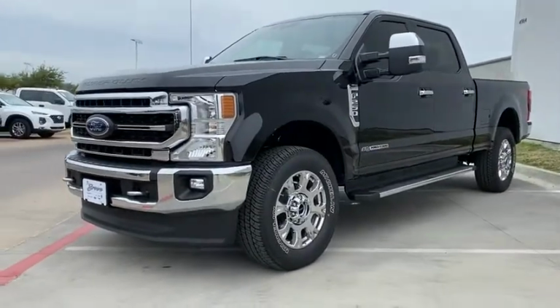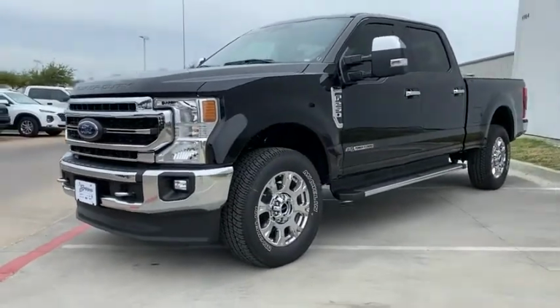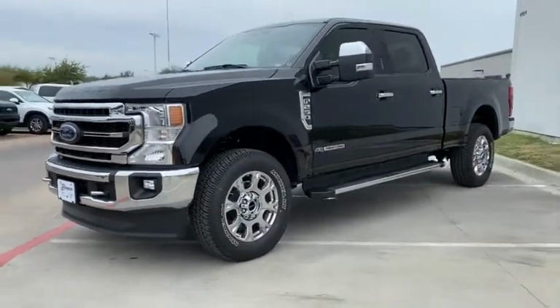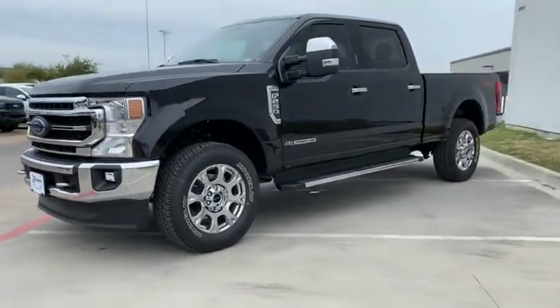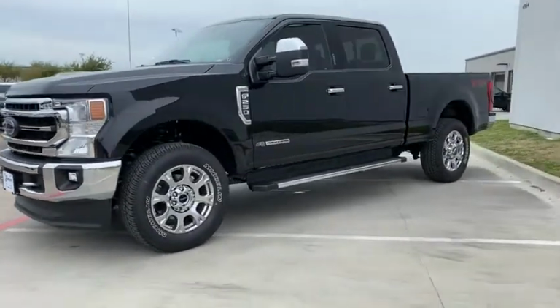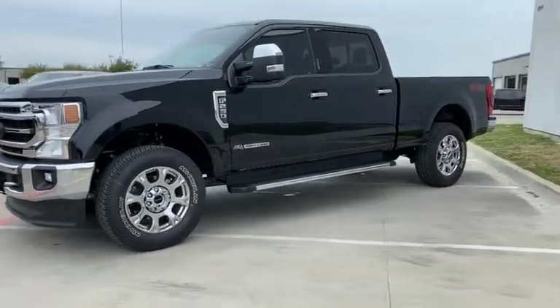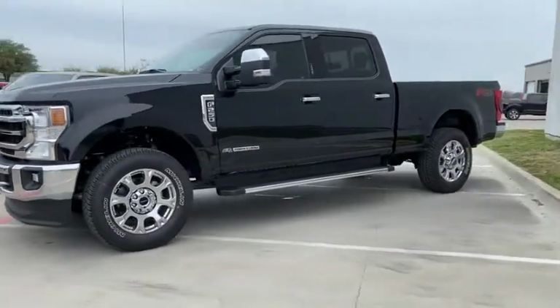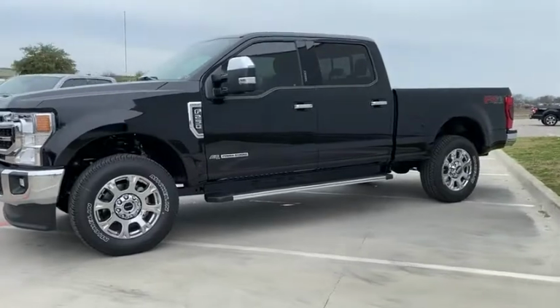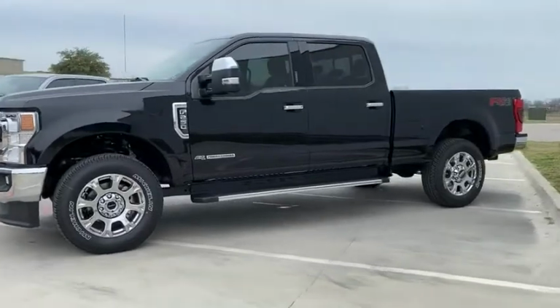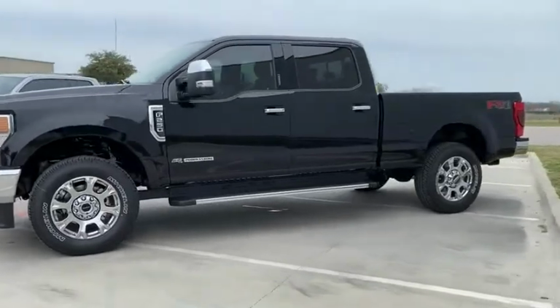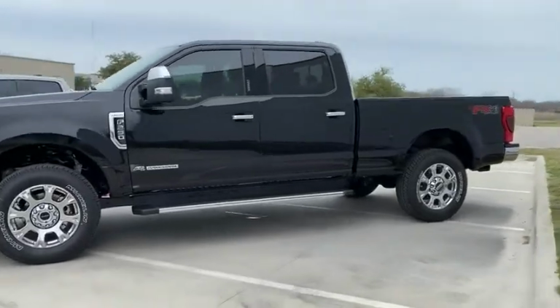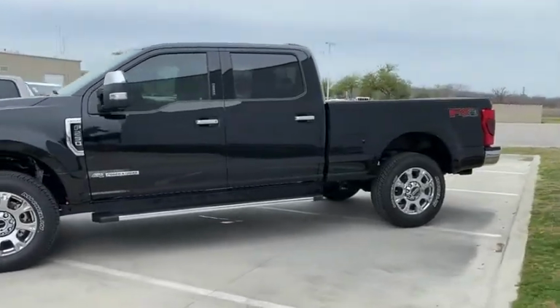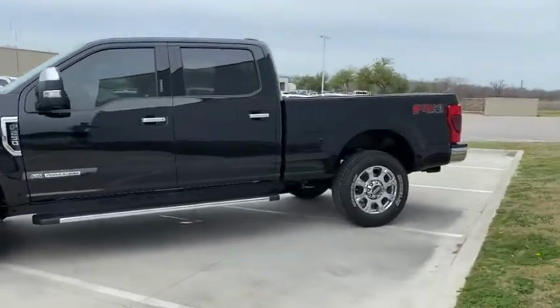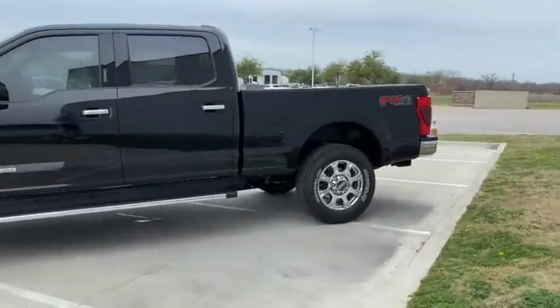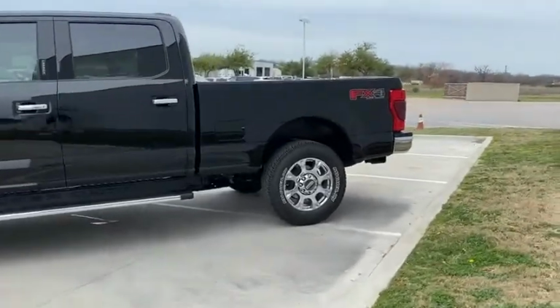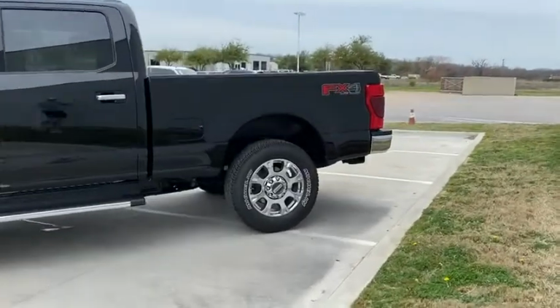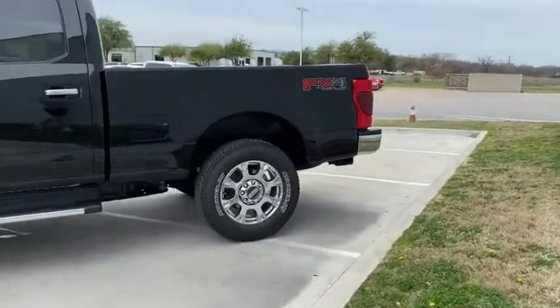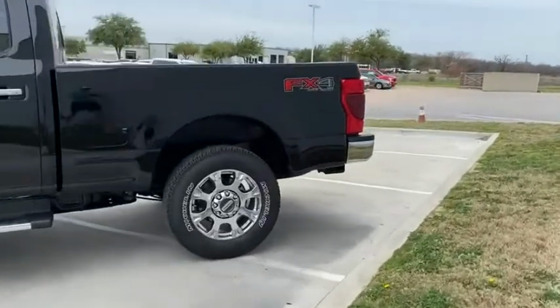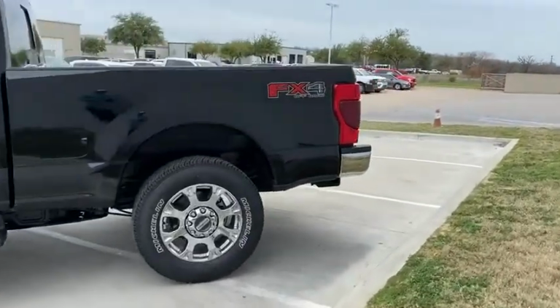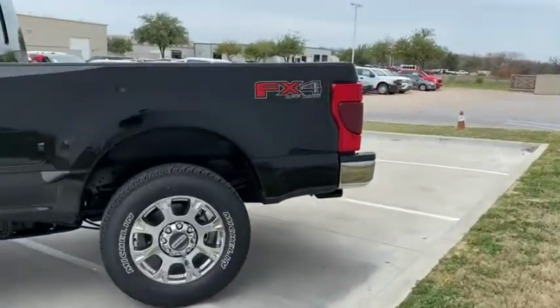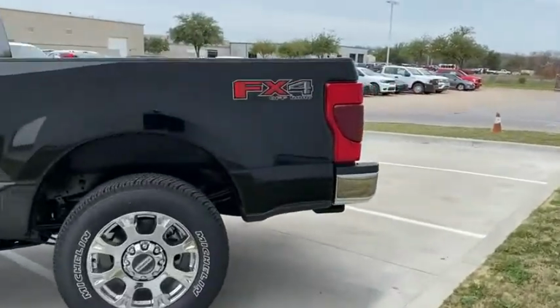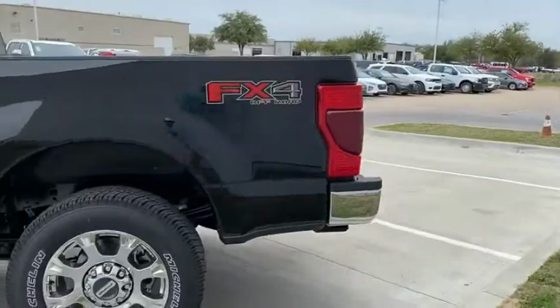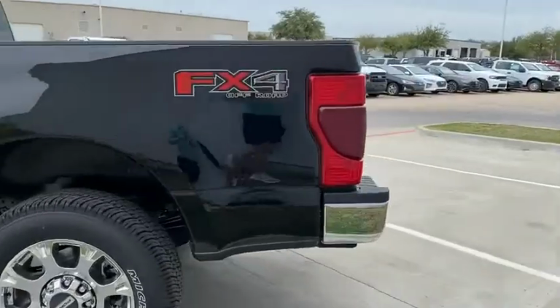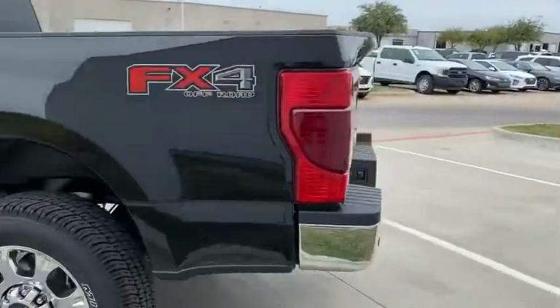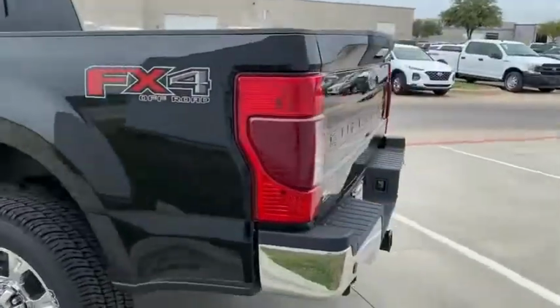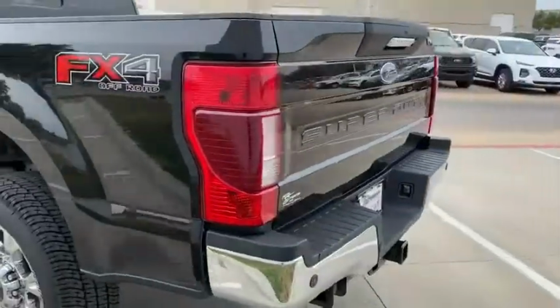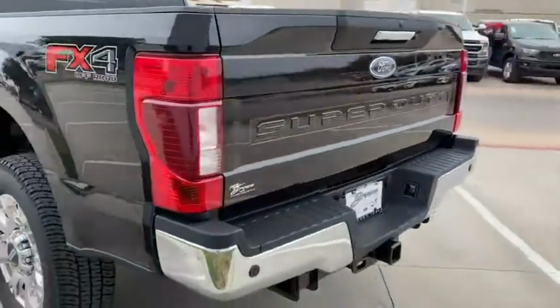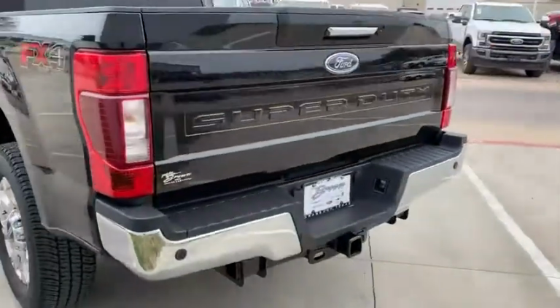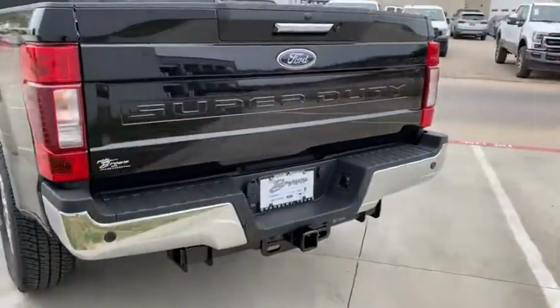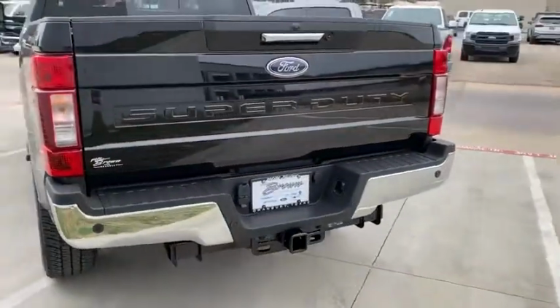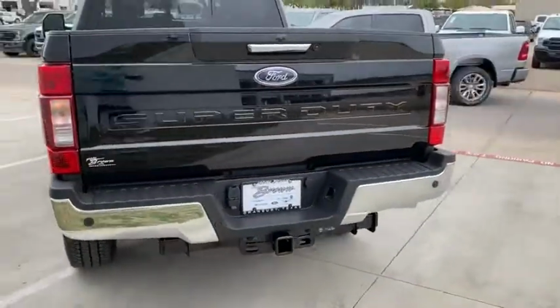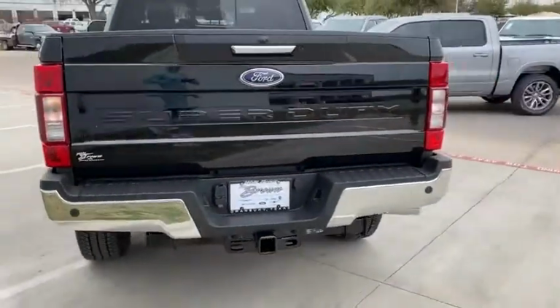Here are some of this vehicle's great options: voice-activated navigation system, engine block heater, tailgate step, chrome package. This beauty will even make your house keys jealous. Drive it today!